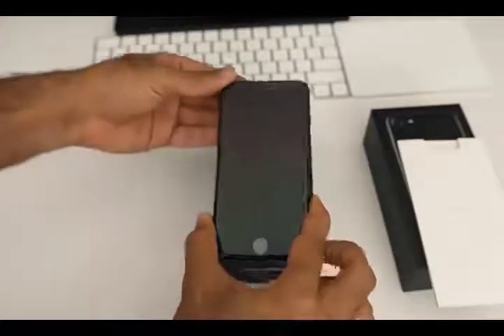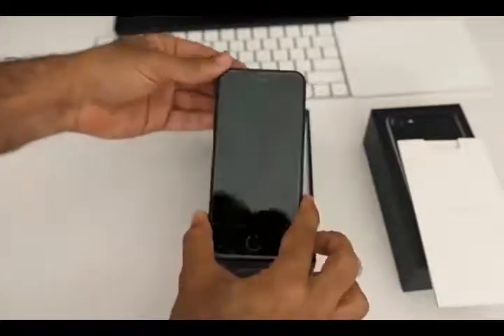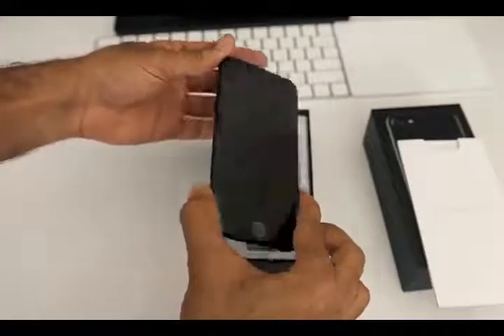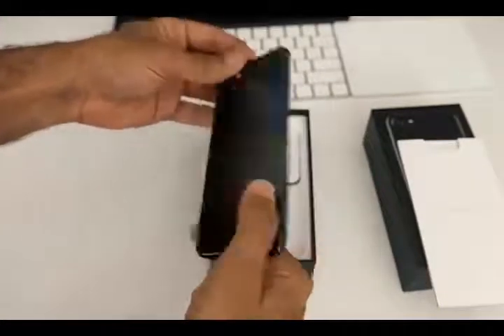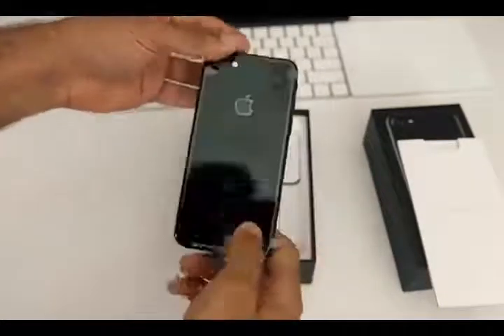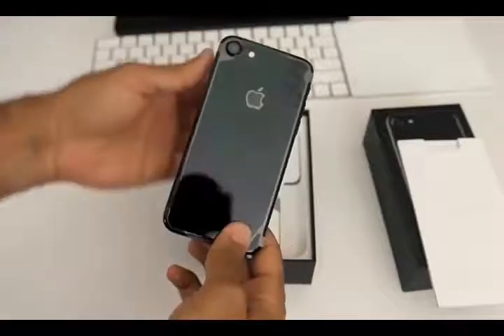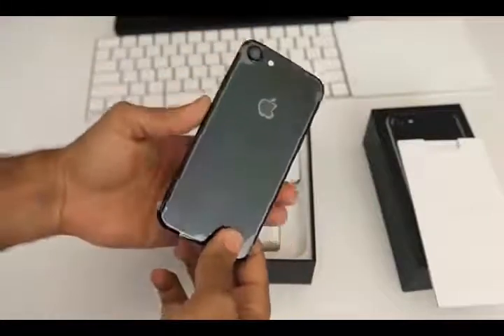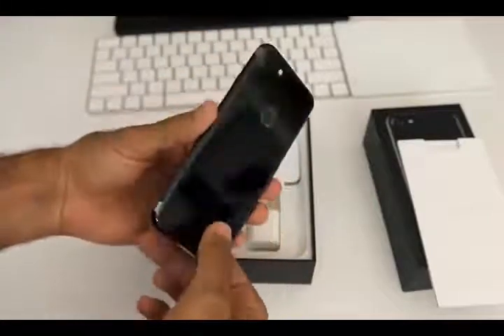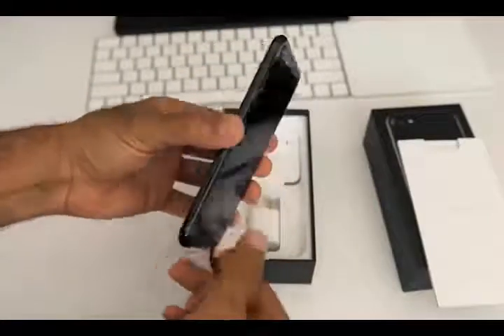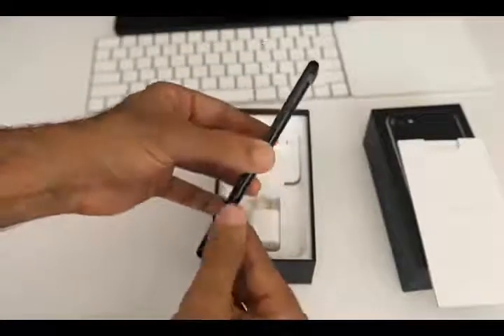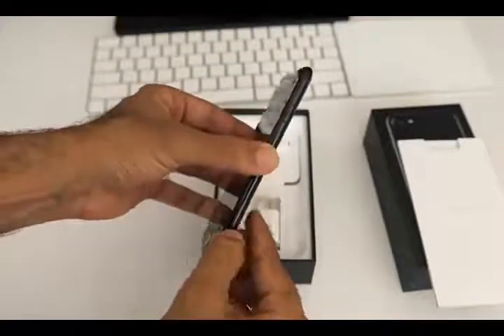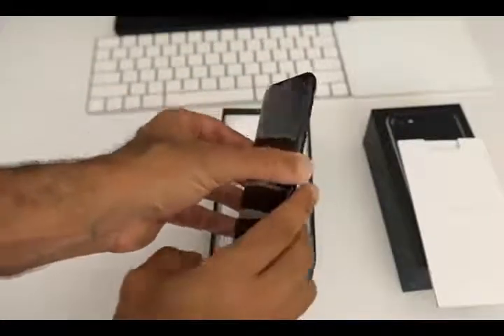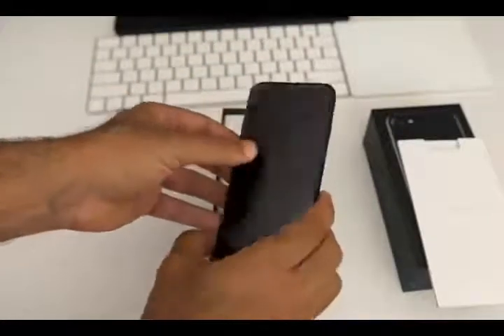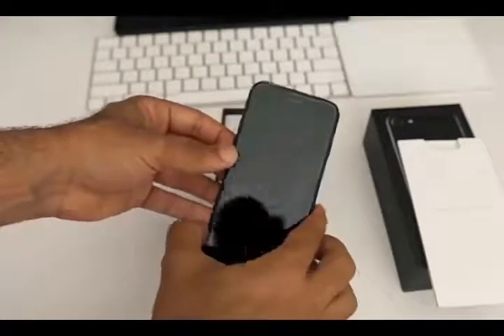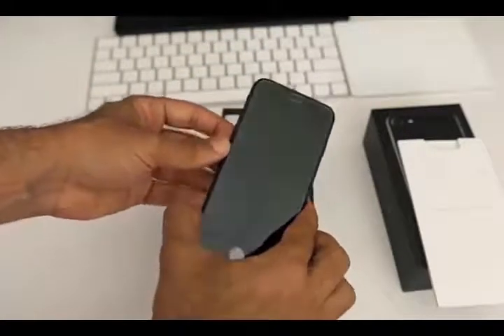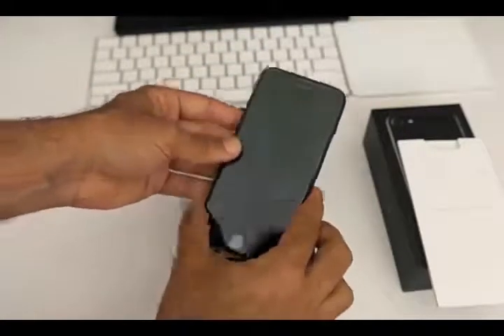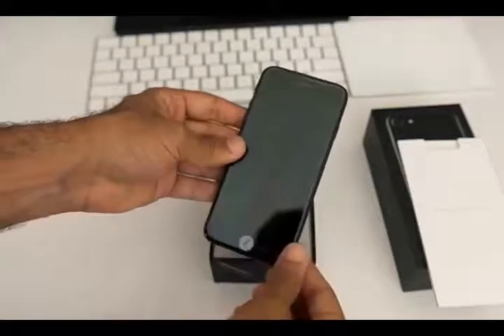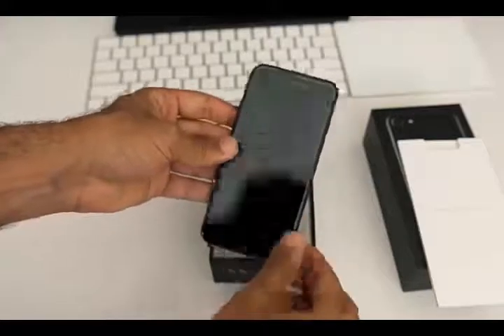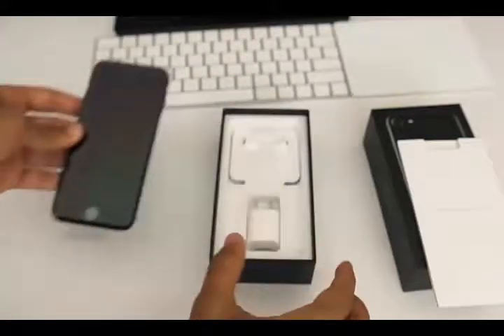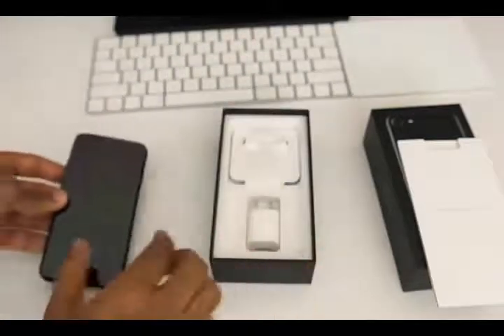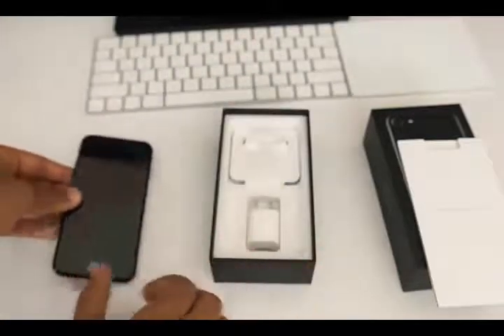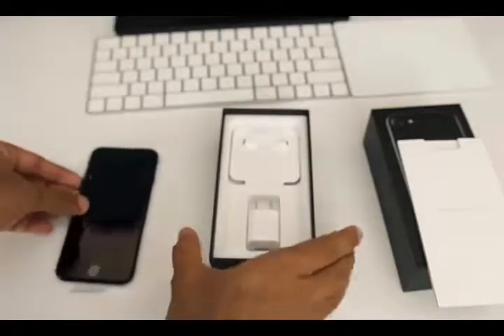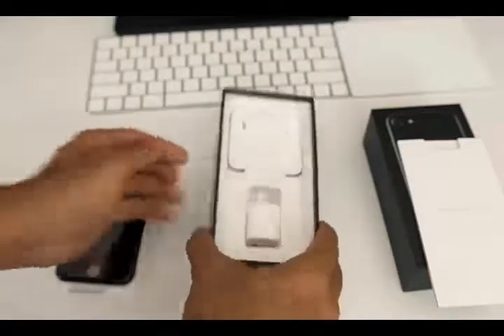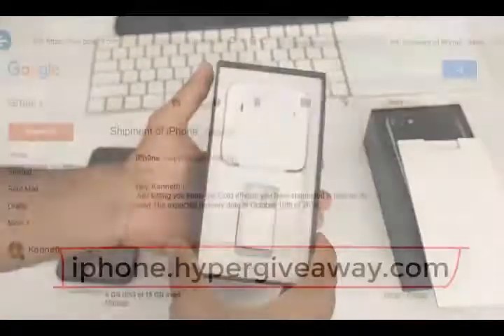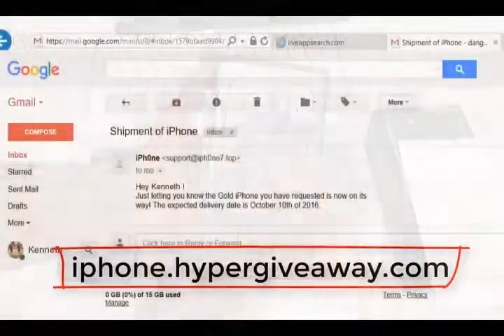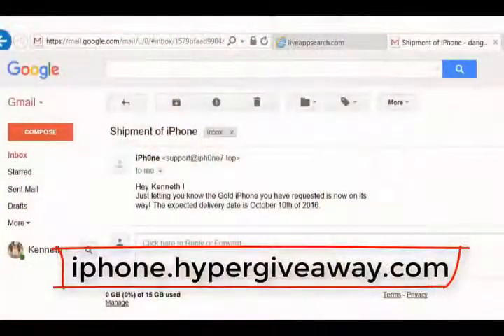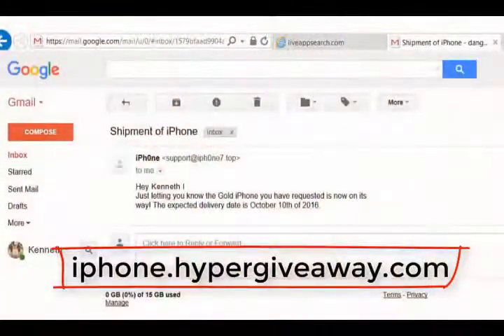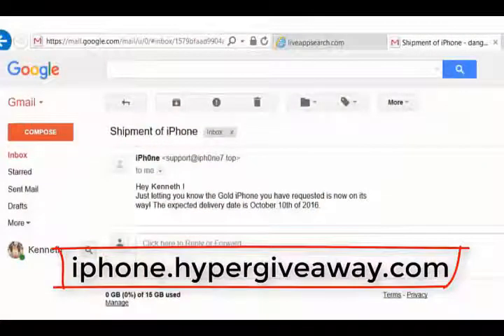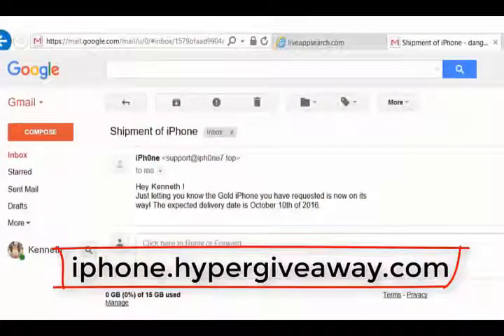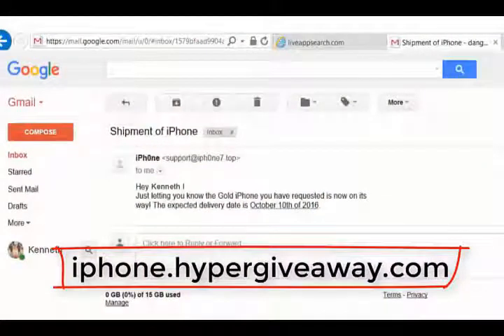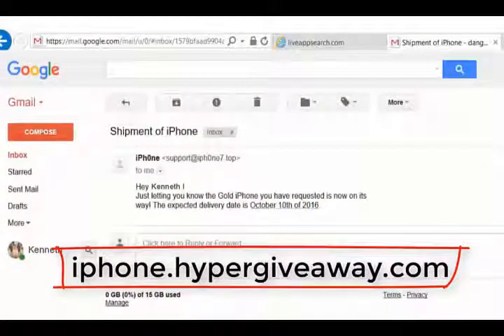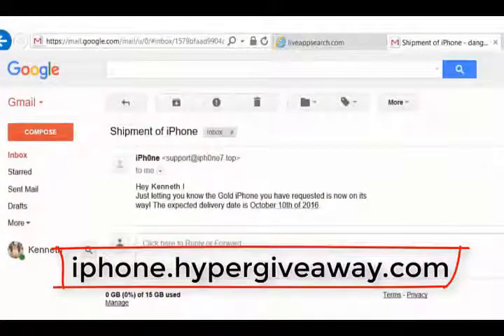After I will be showing you this new iPhone 7, I will show you the email which I got from the site.